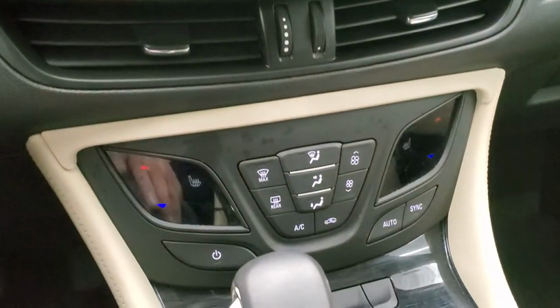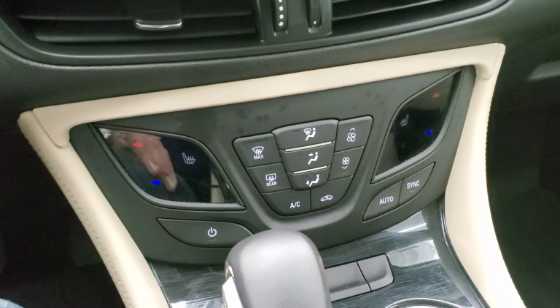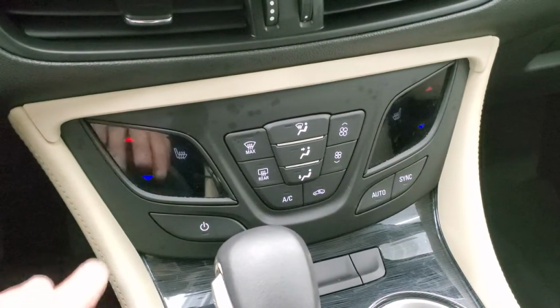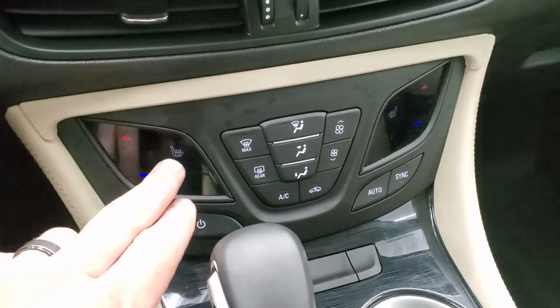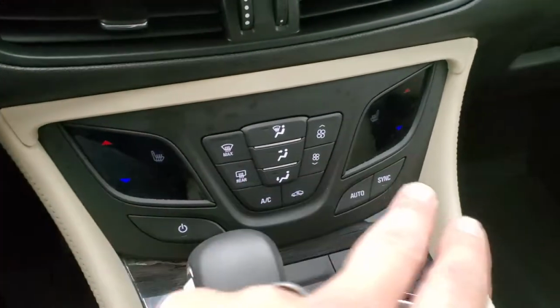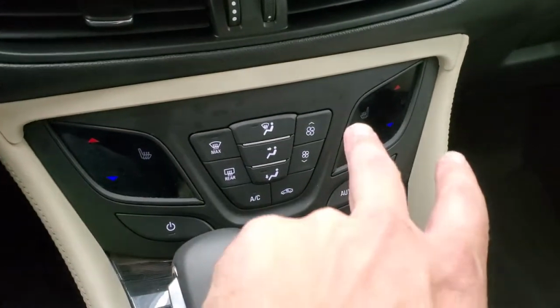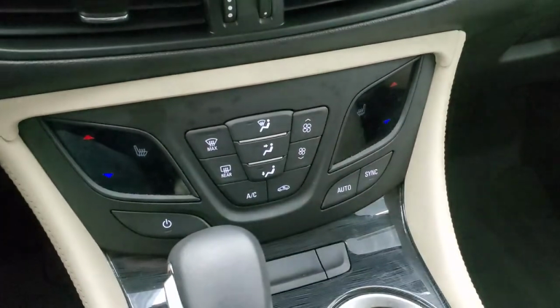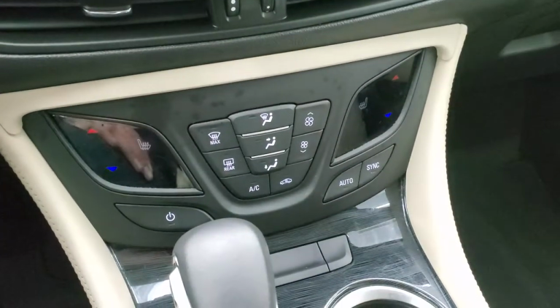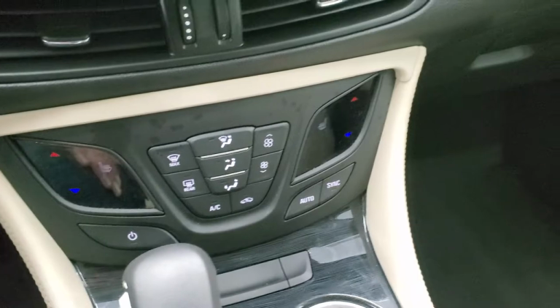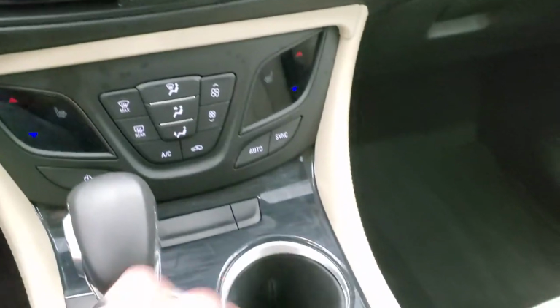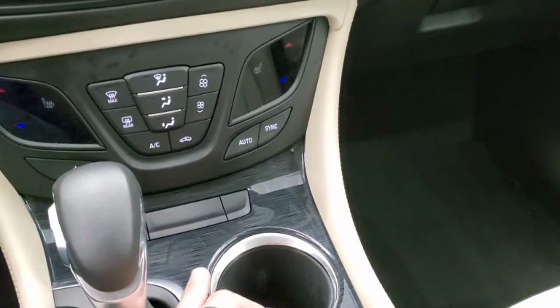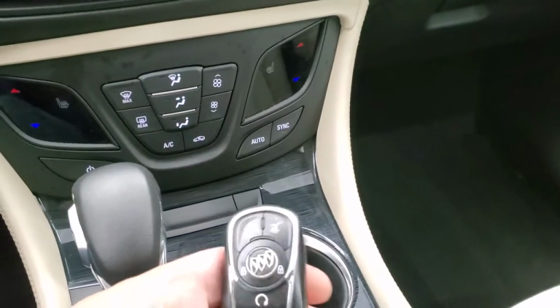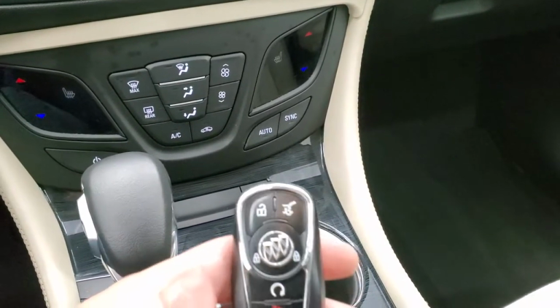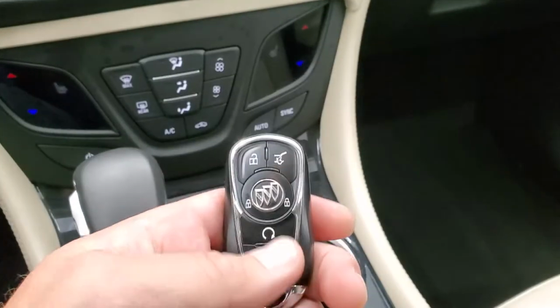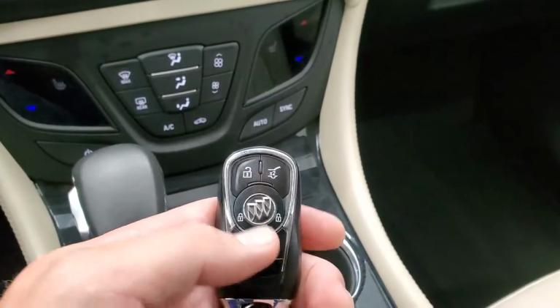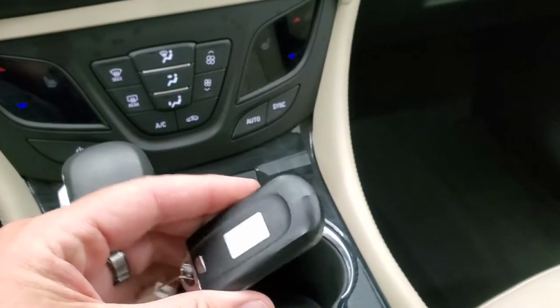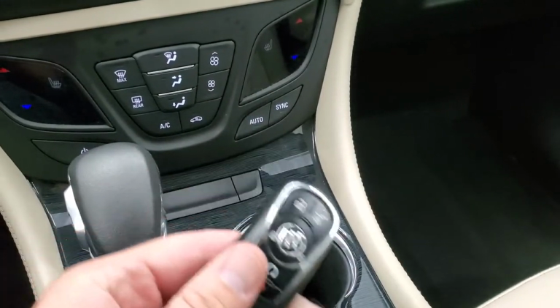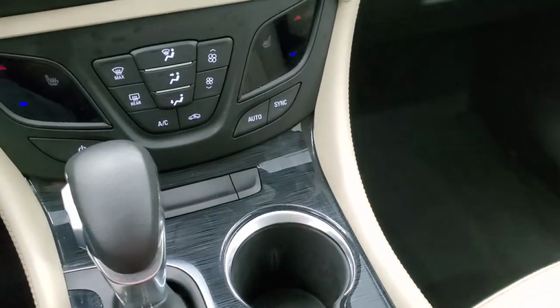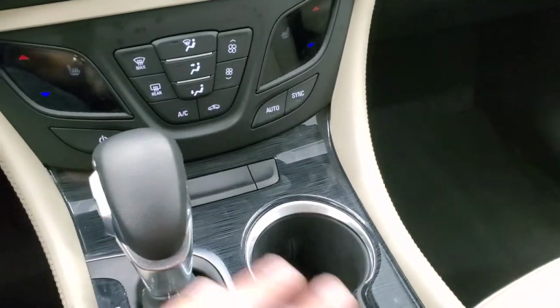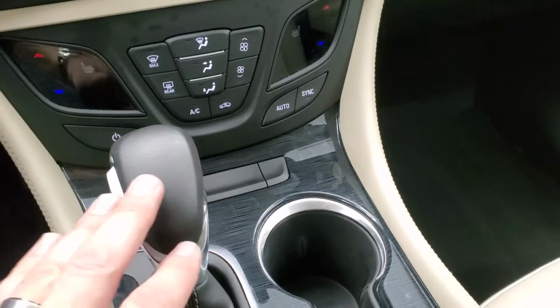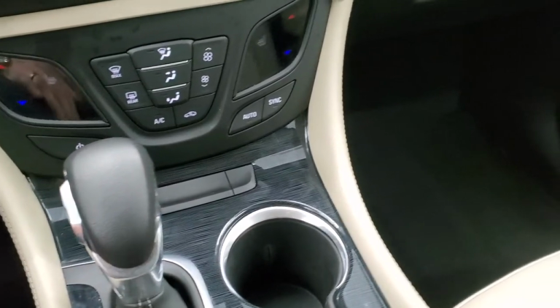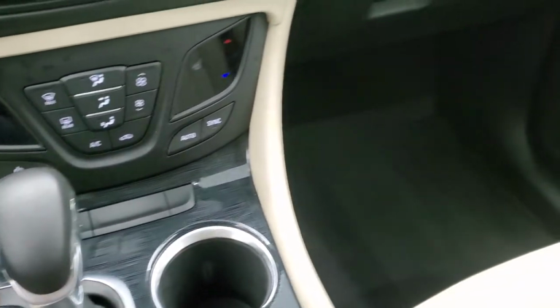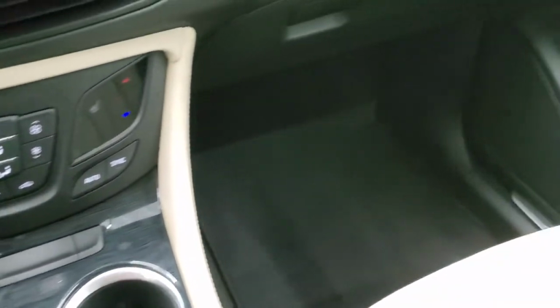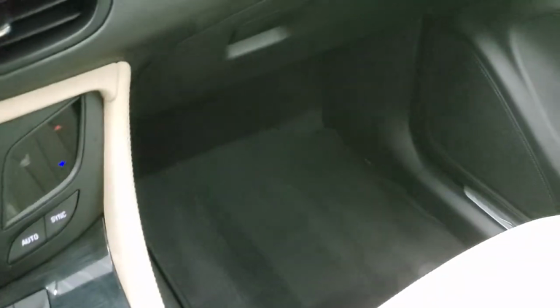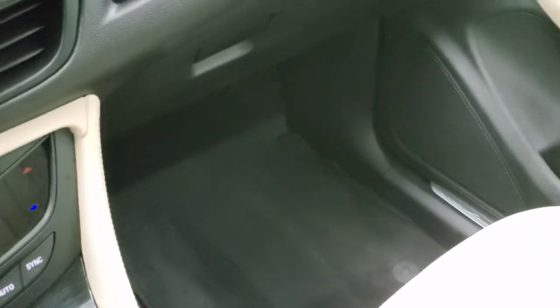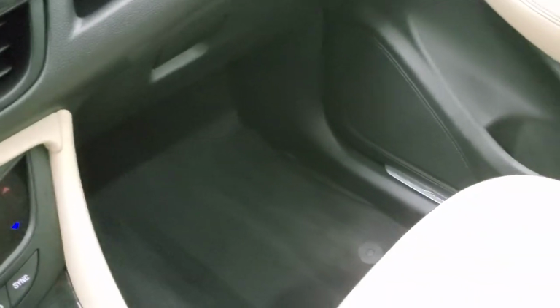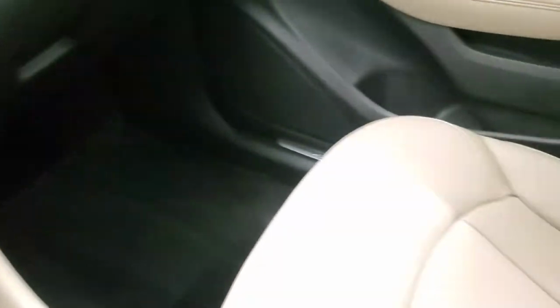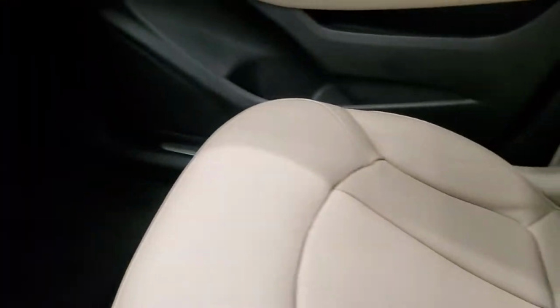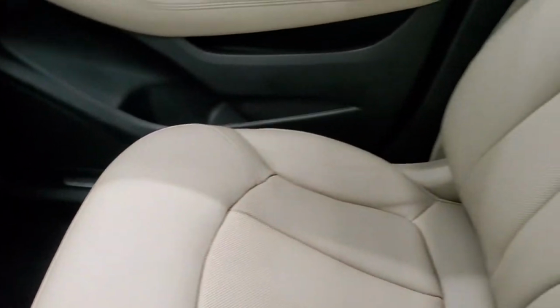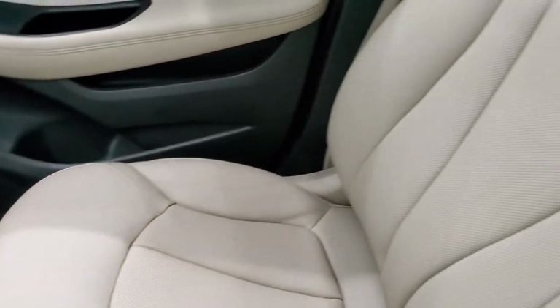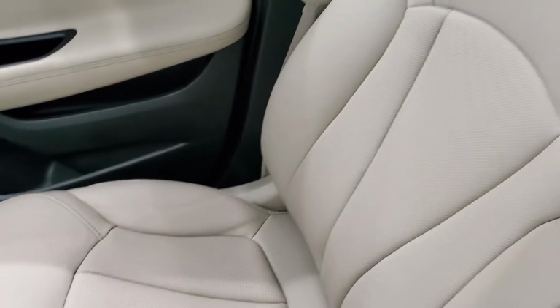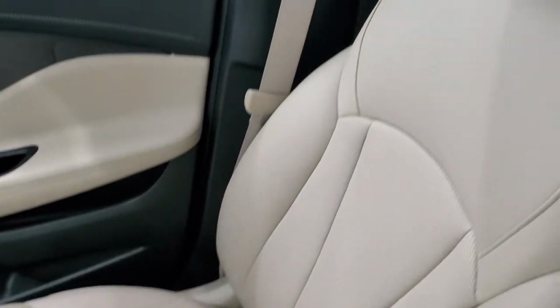Down here are your climate controls, including dual climate controls and heated seat buttons. You also have your keyless entry right here with remote start. That's in really nice shape. Automatic transmission — passenger side floor mat and seat are in excellent condition as well.